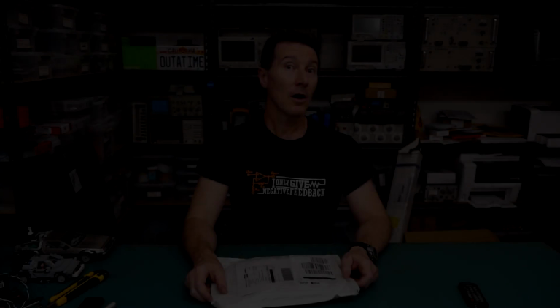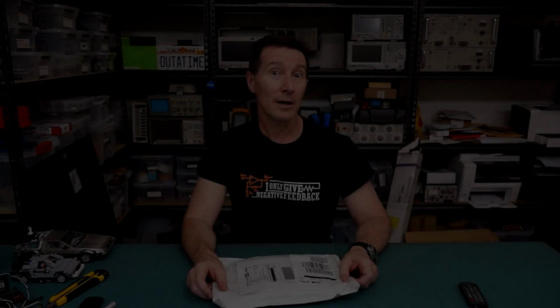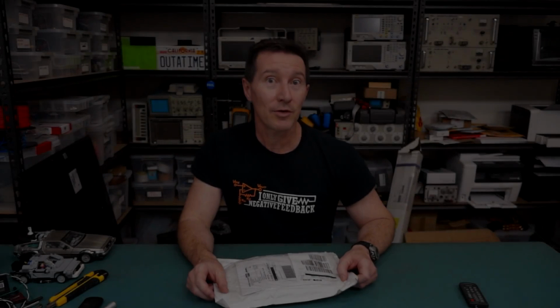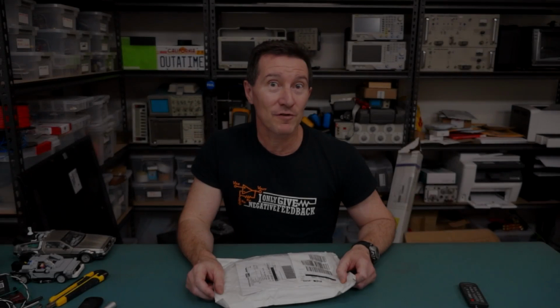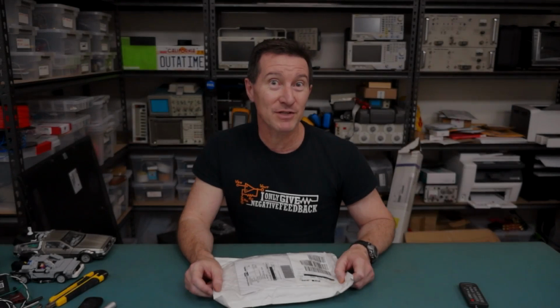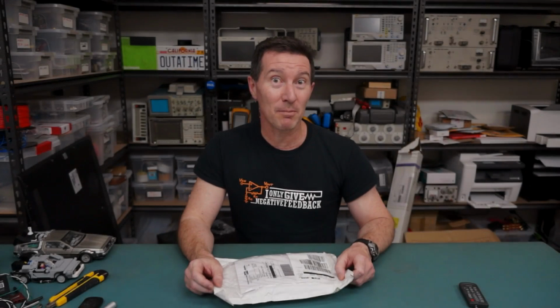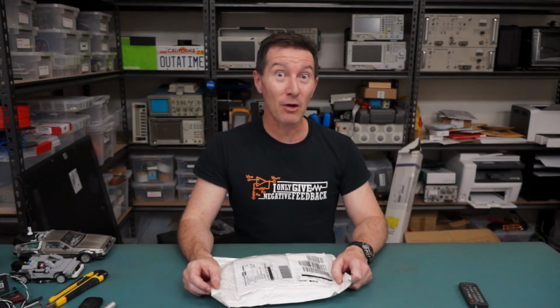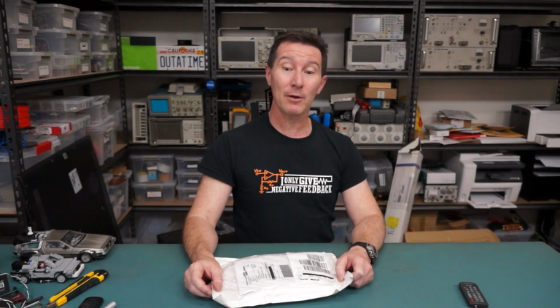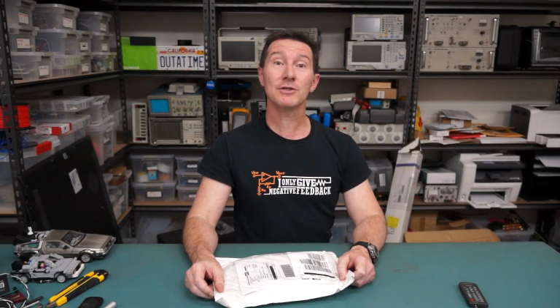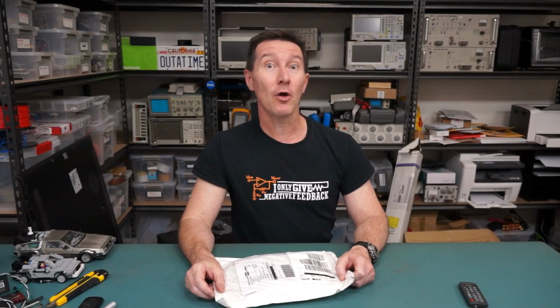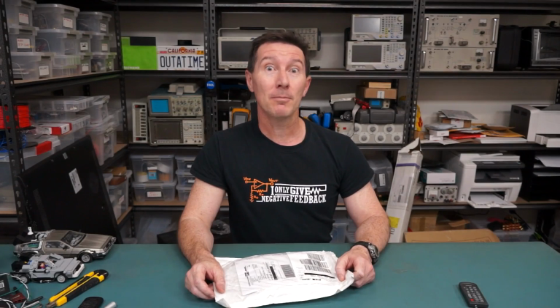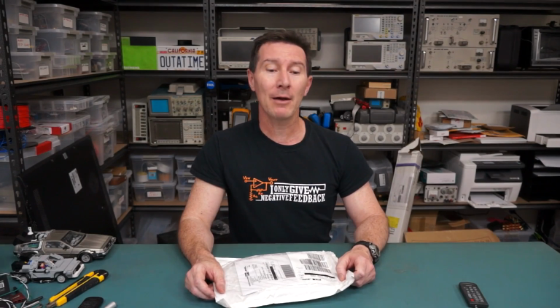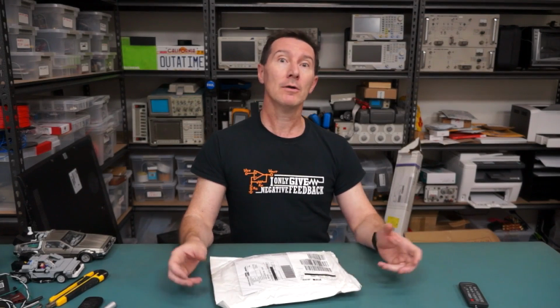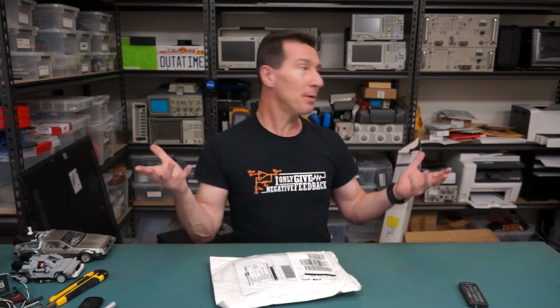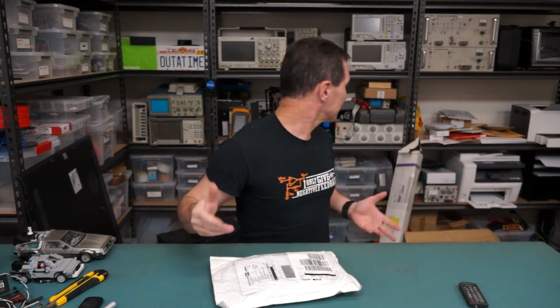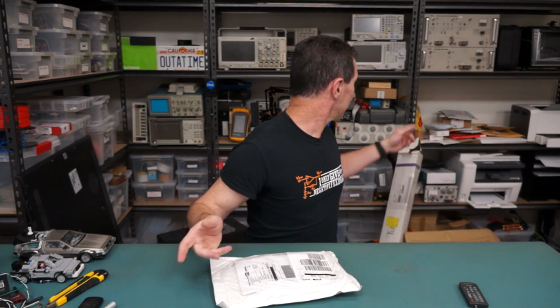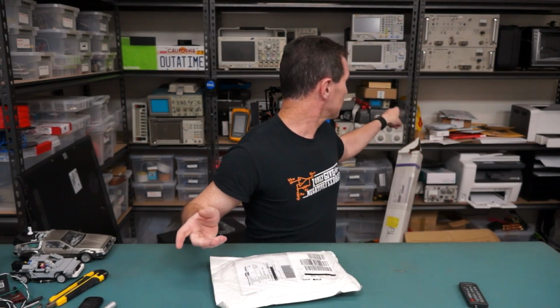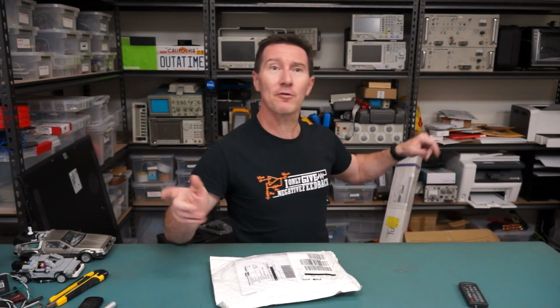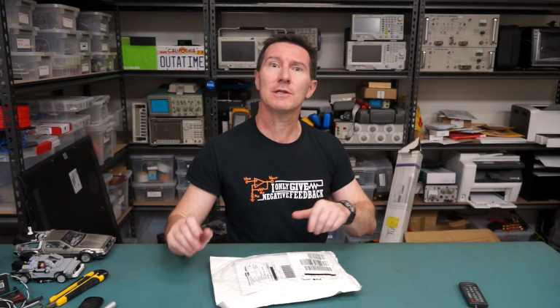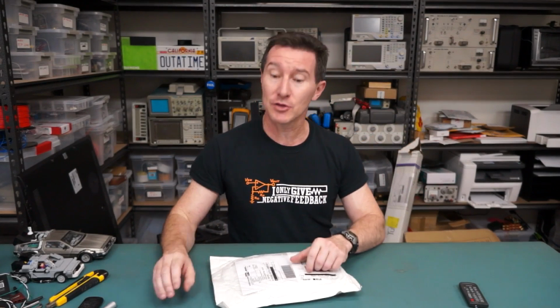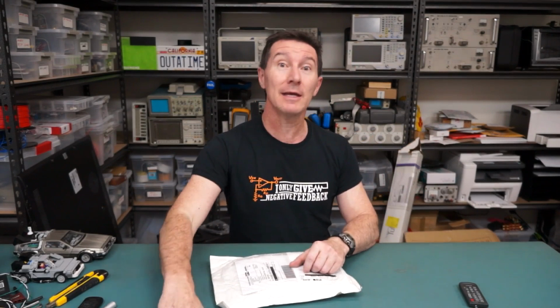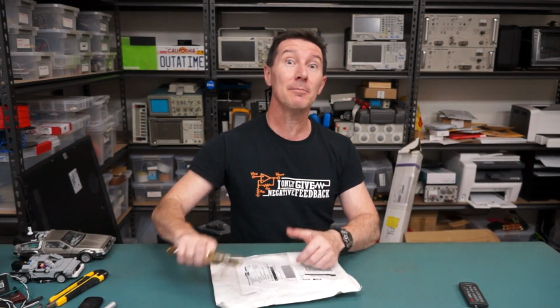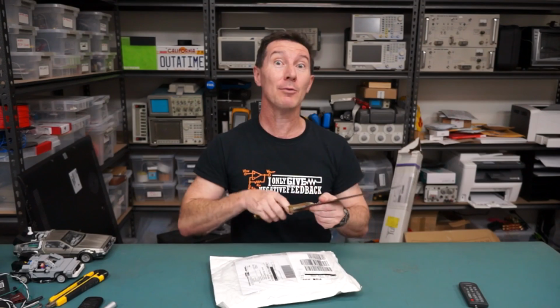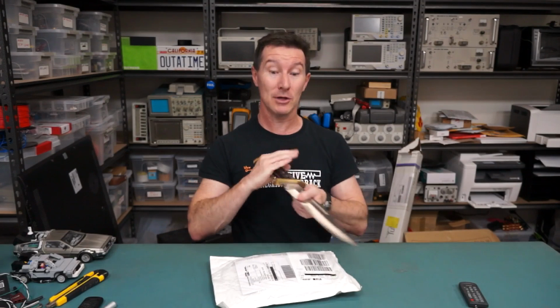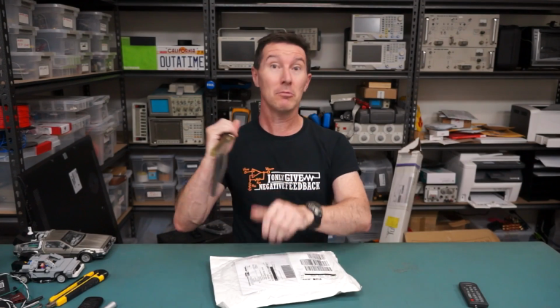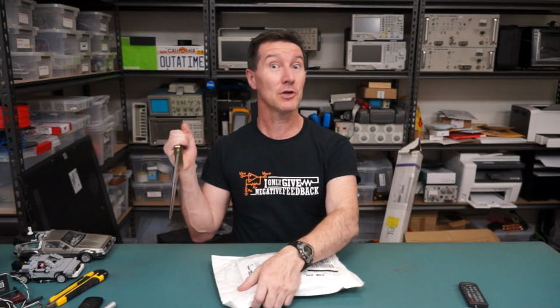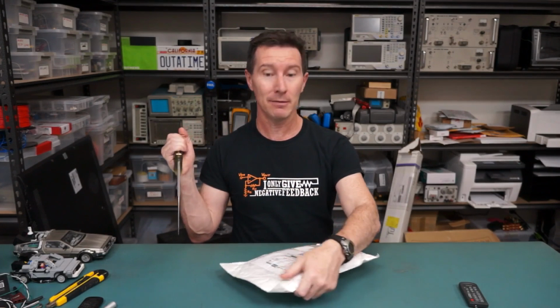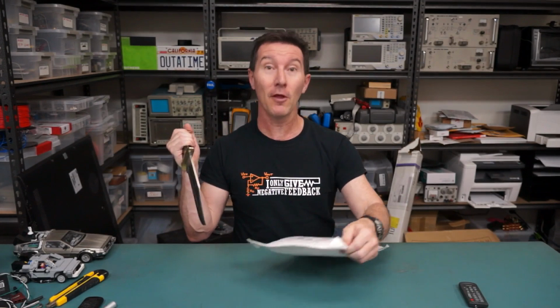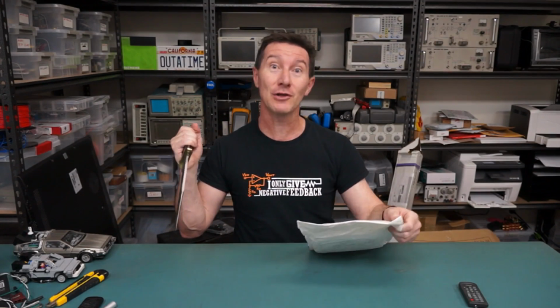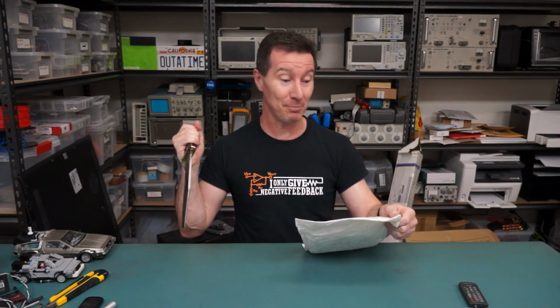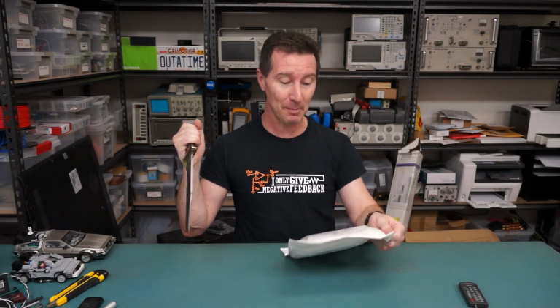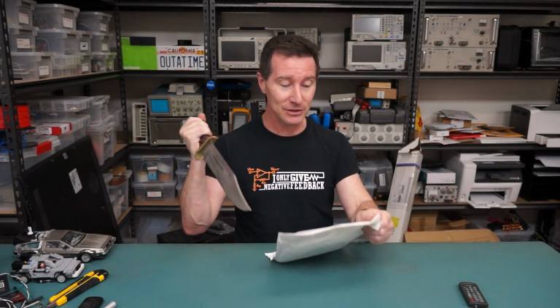Hi, welcome to everyone's favourite segment, Mailbag, where I just open my mail. No big ones left on the shelf — they're all just little tiny, itty-bitty ones. So sorry for those who like big packages.